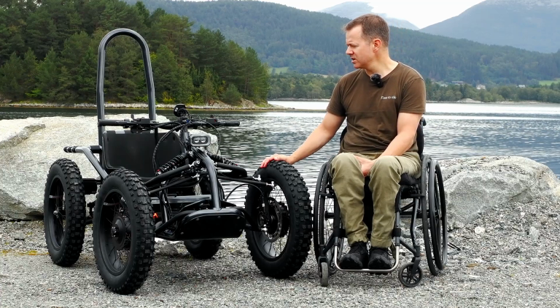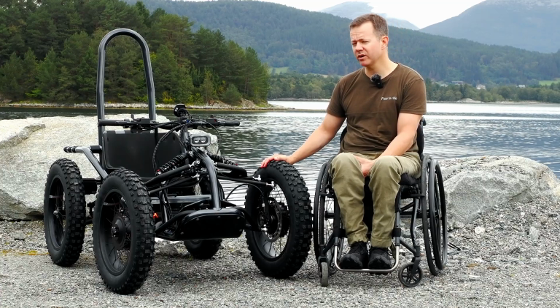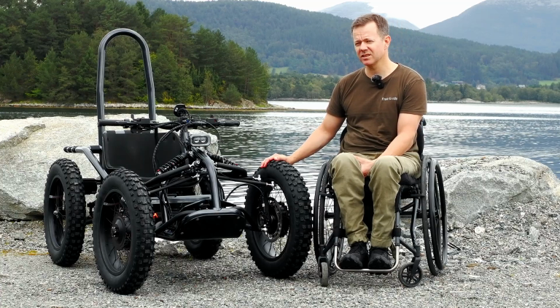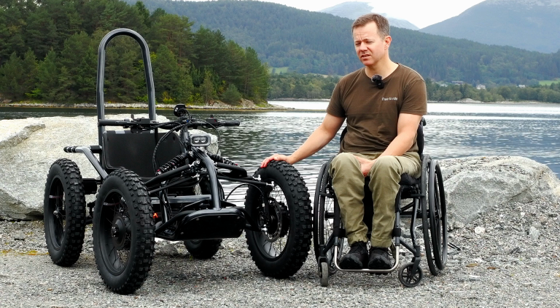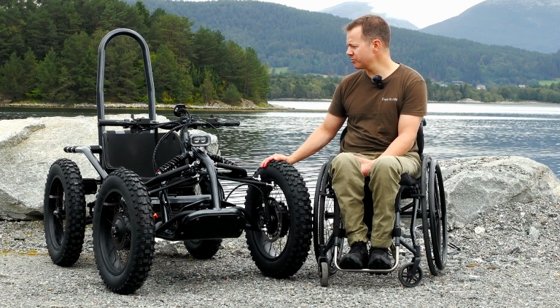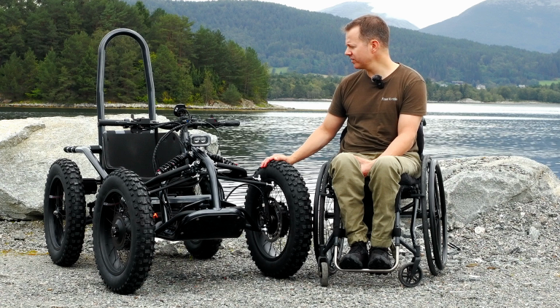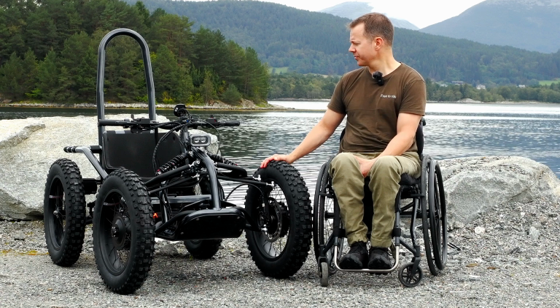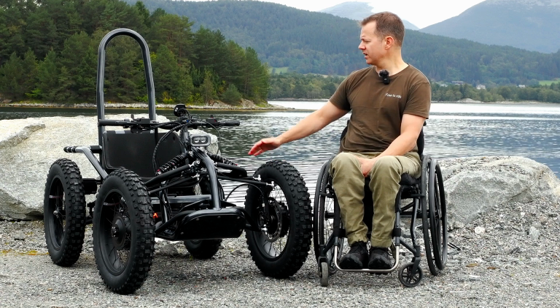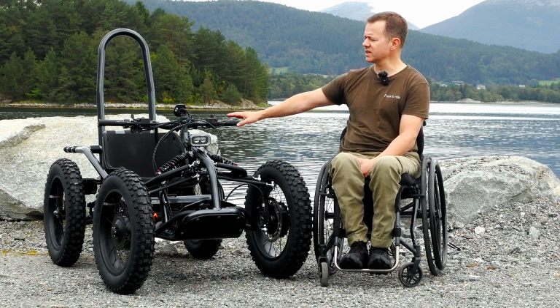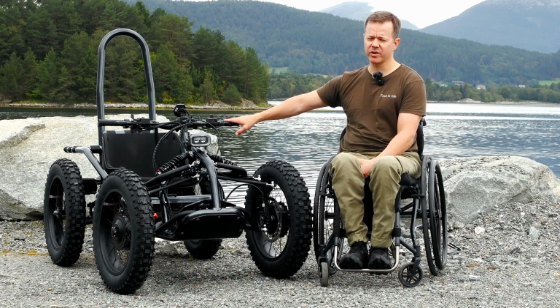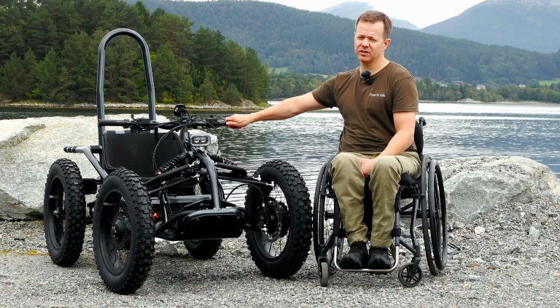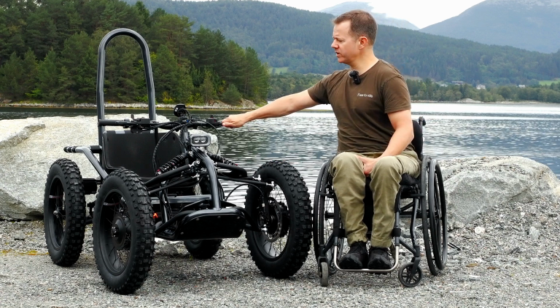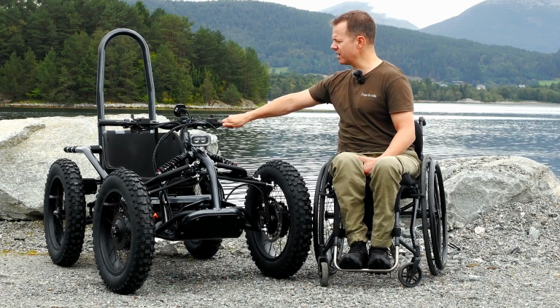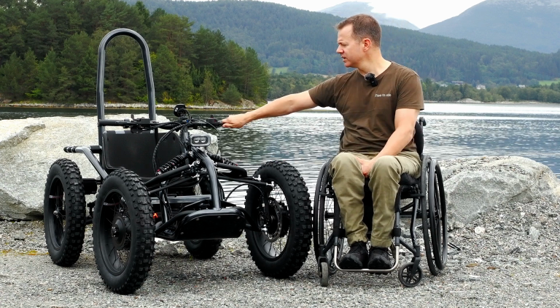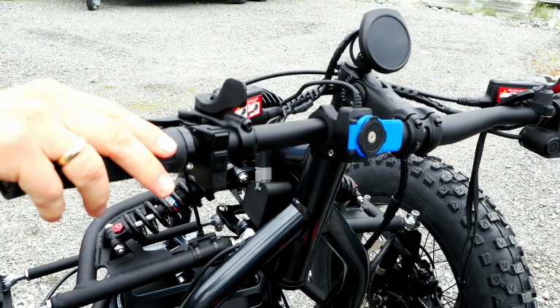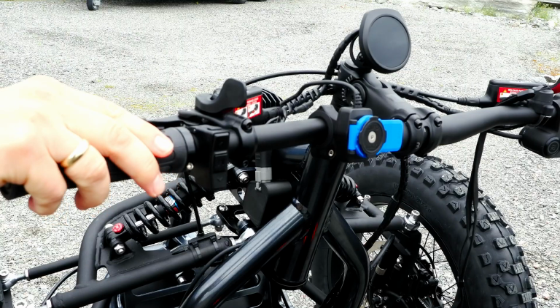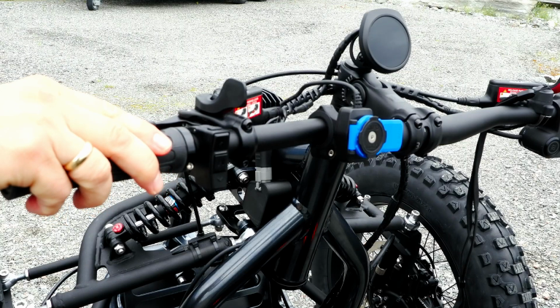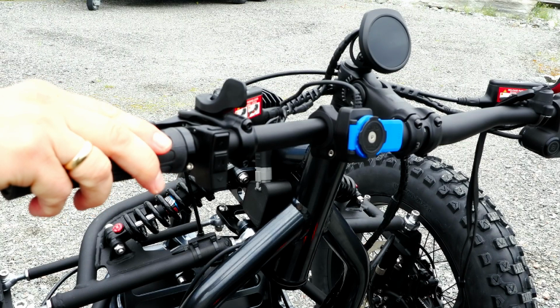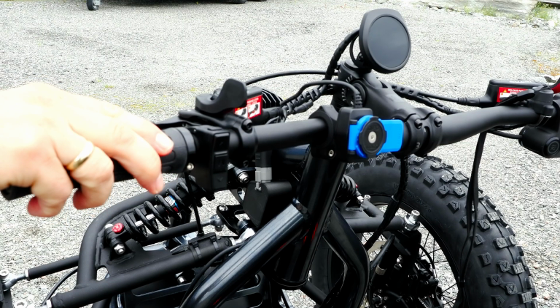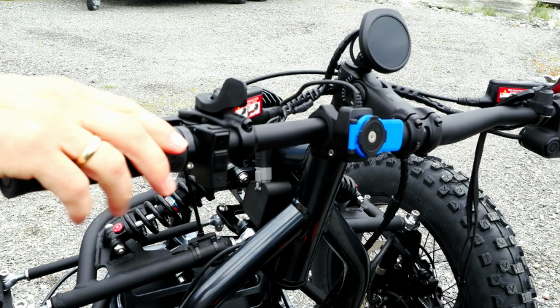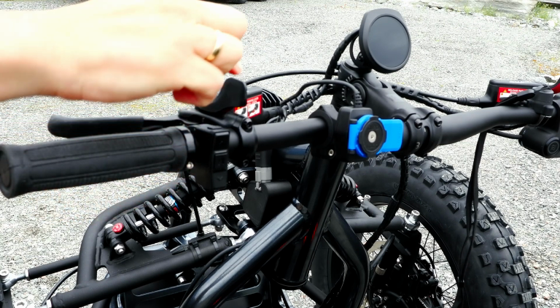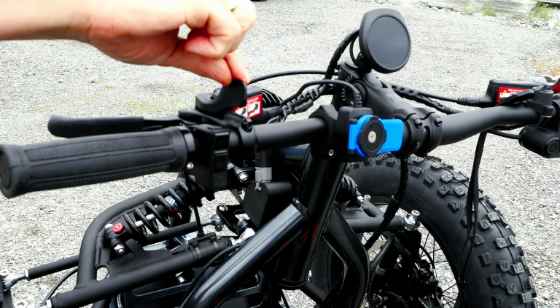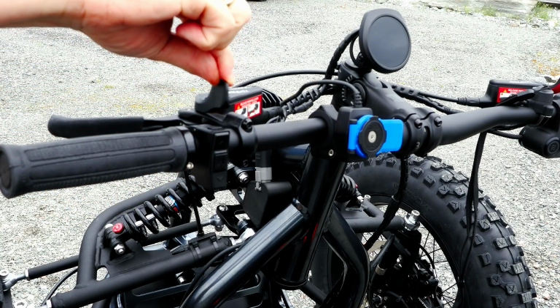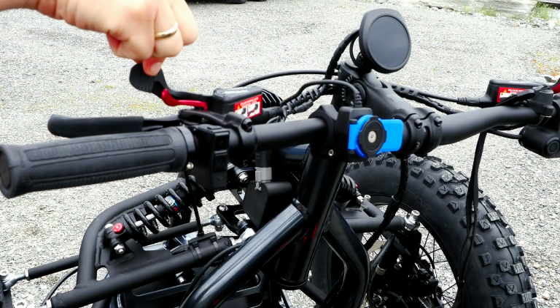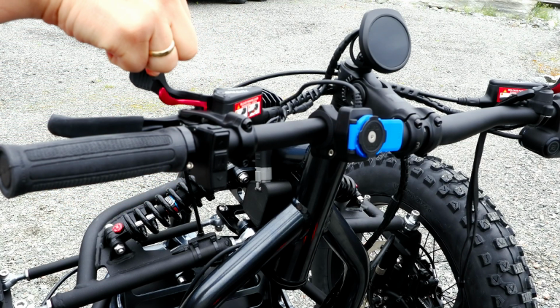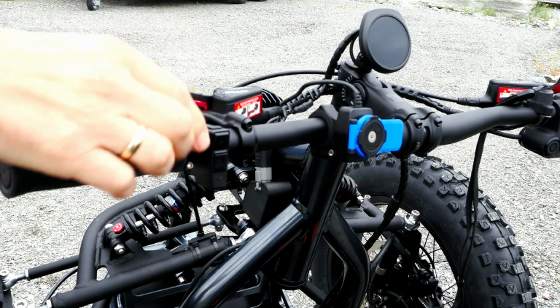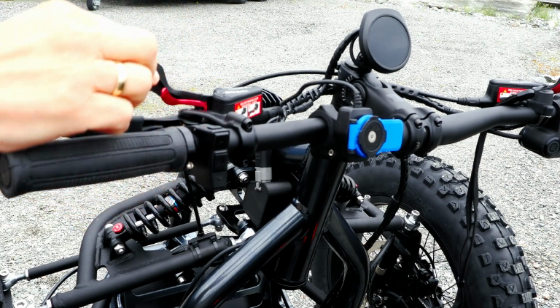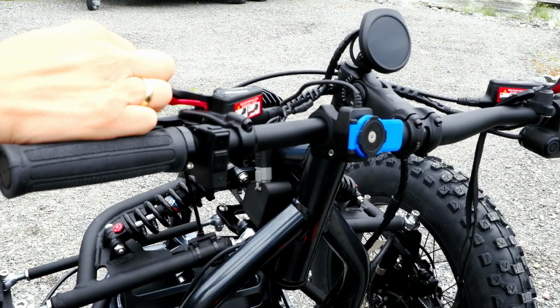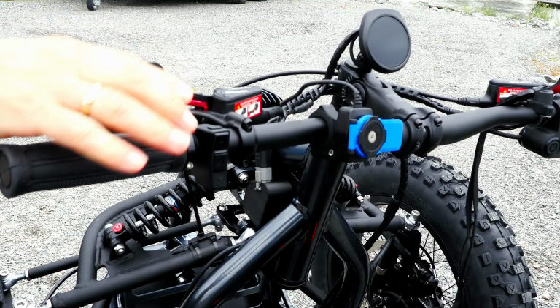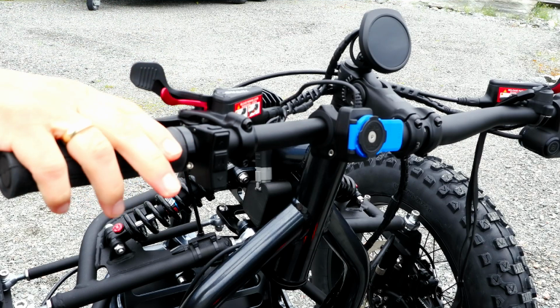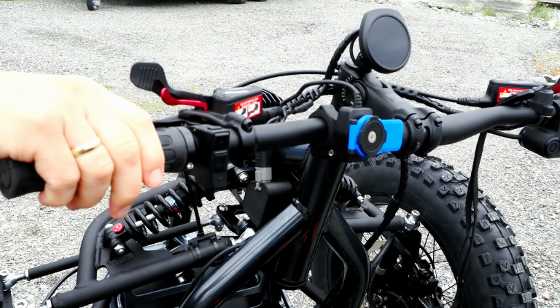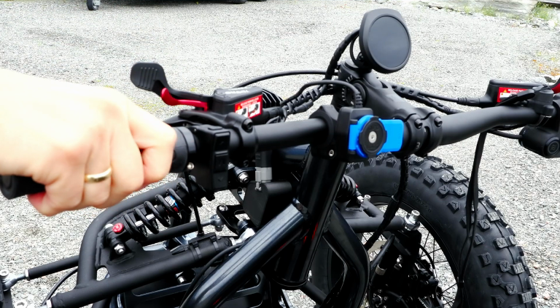On the second generation we also have improved brakes from Tektro, which are really powerful T-split brakes. There's an integrated hand brake function now.